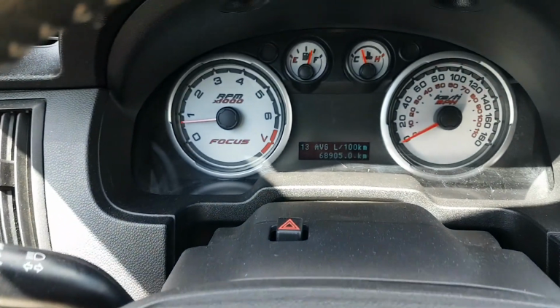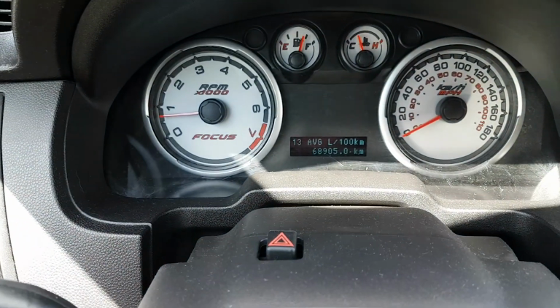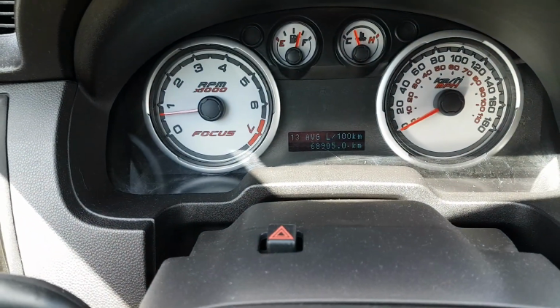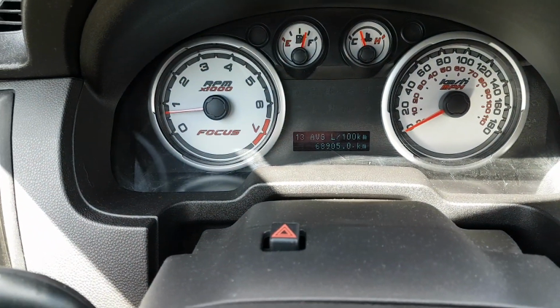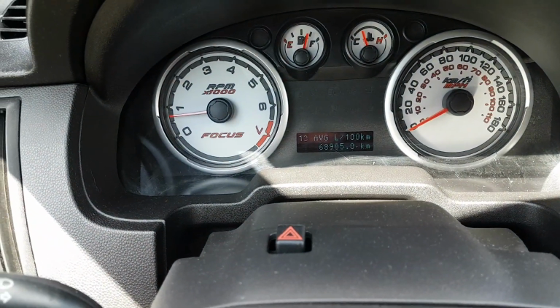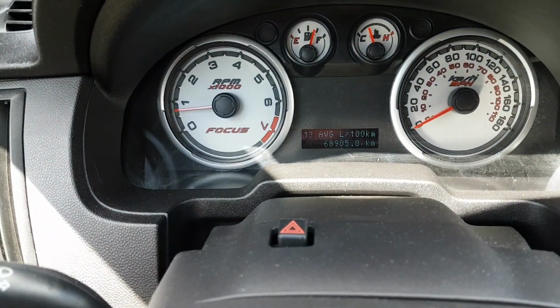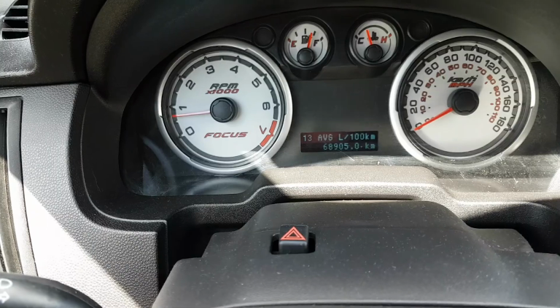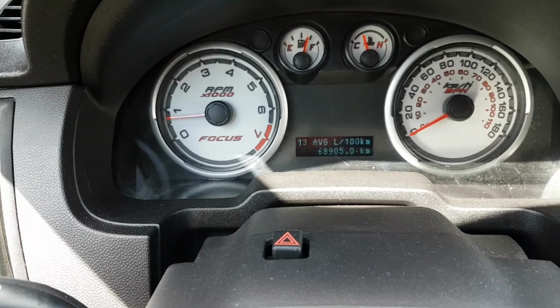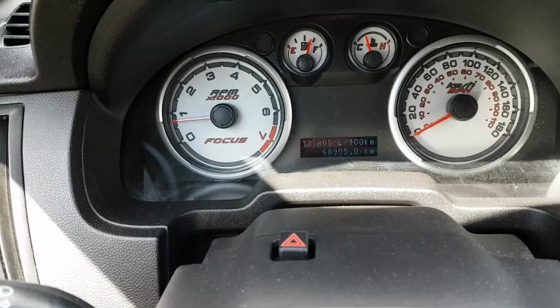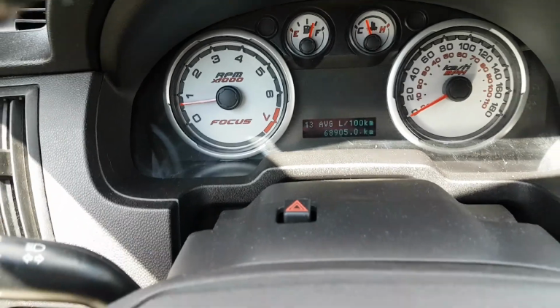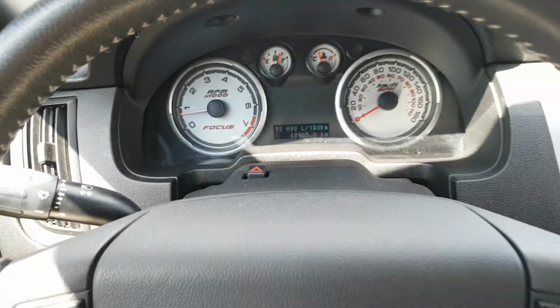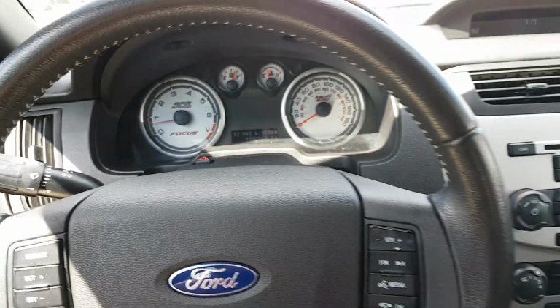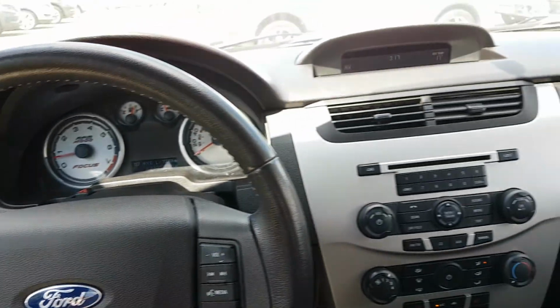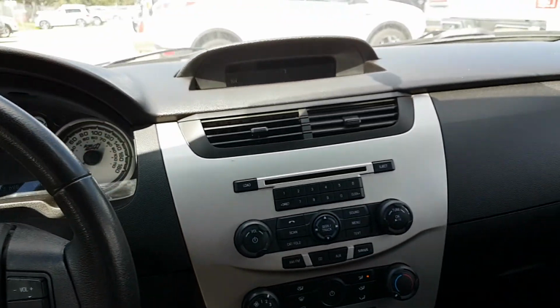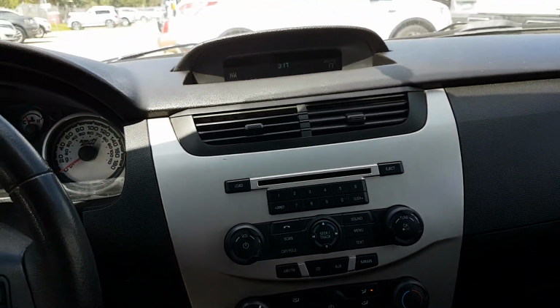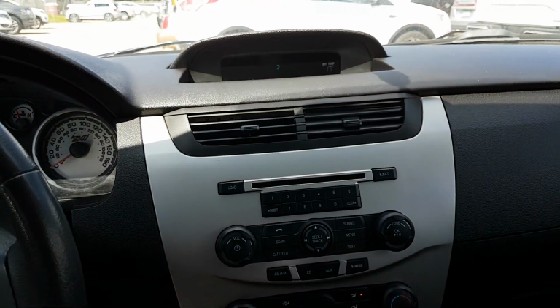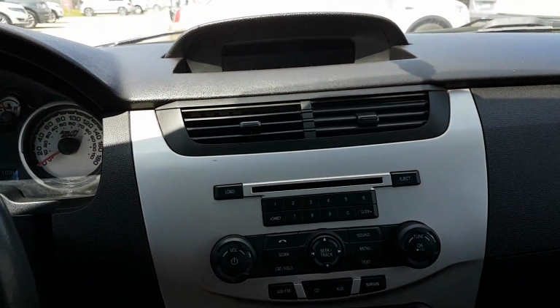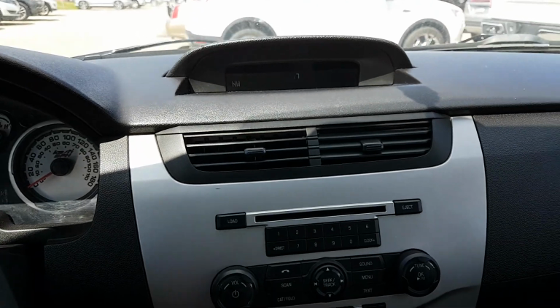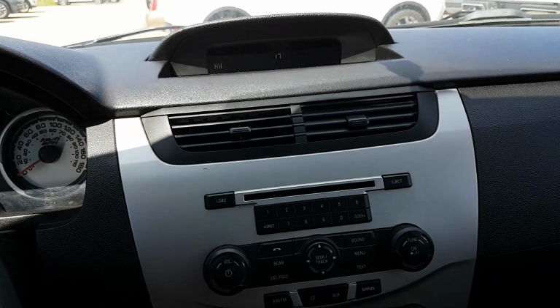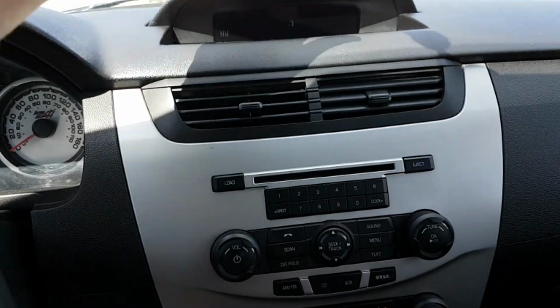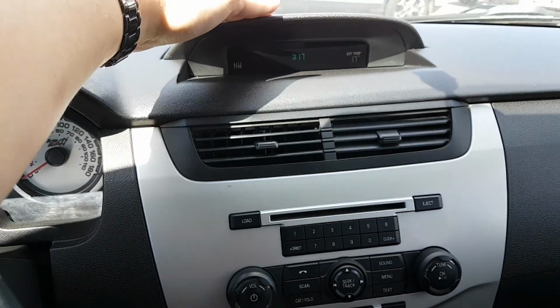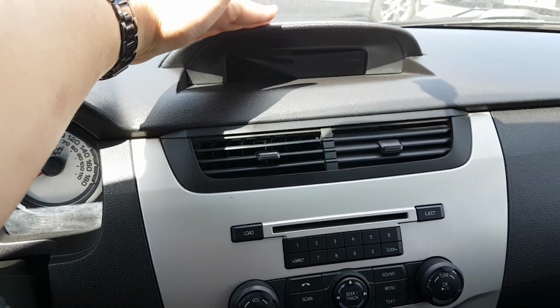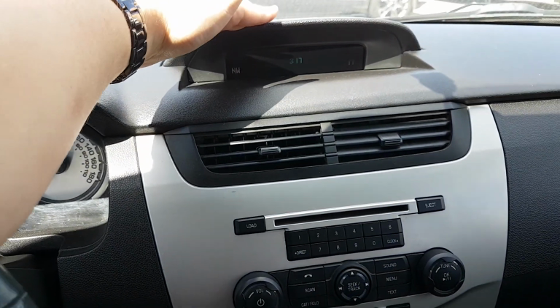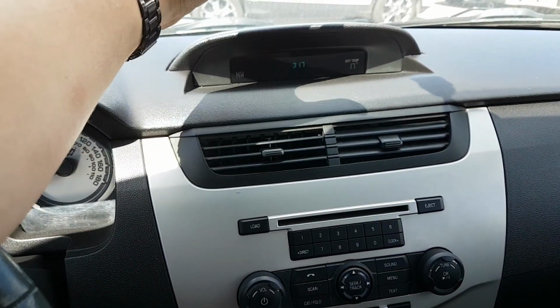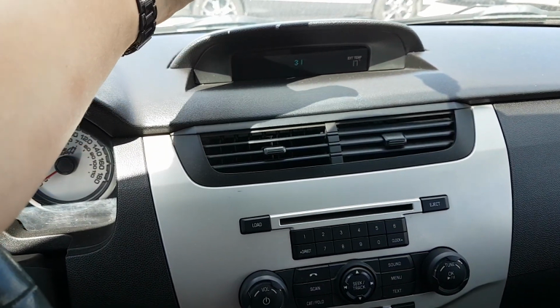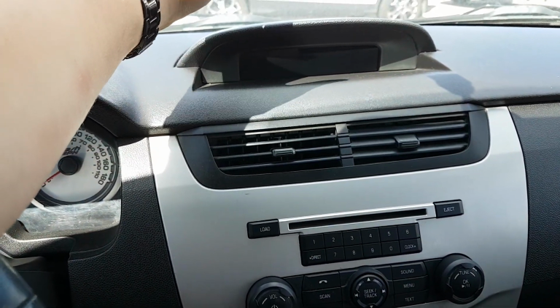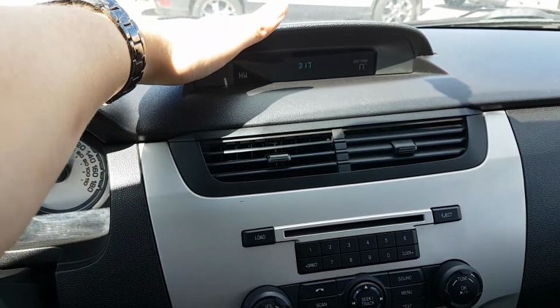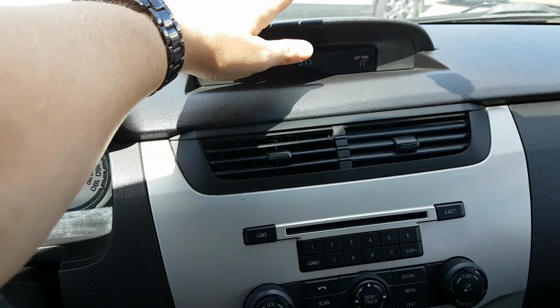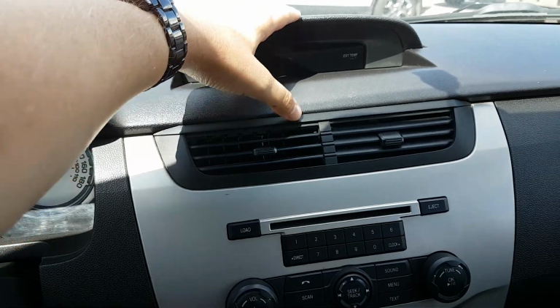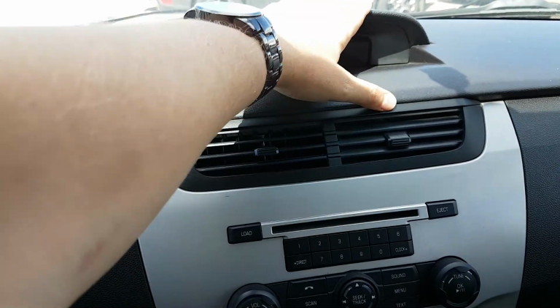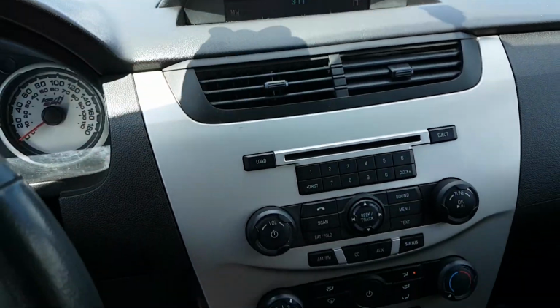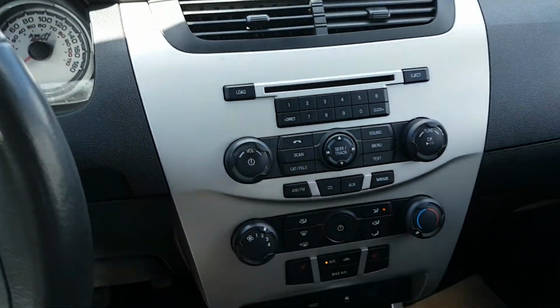Taking a look at the dash, you can see we have about 69,000 kilometers, which is super low for a 2011 — really low mileage. It's a great commuter car. Taking a look at the dash, we have the compass, the time, and external temperature as well.